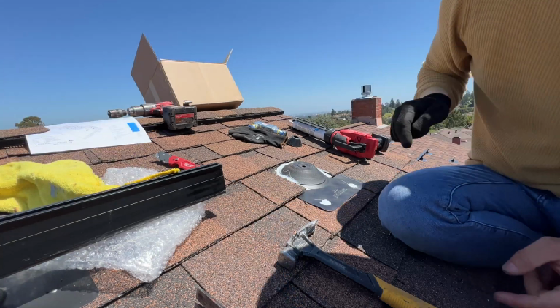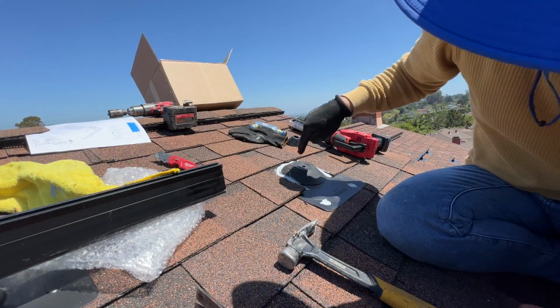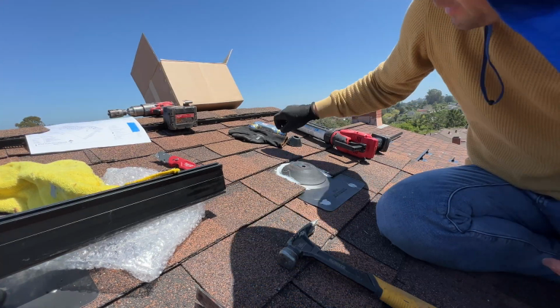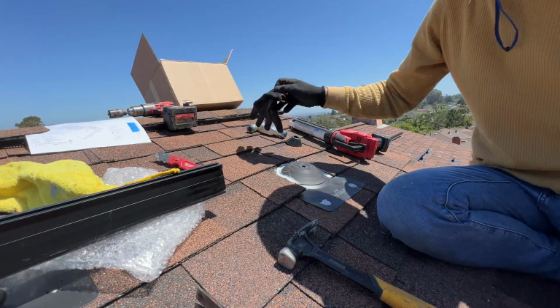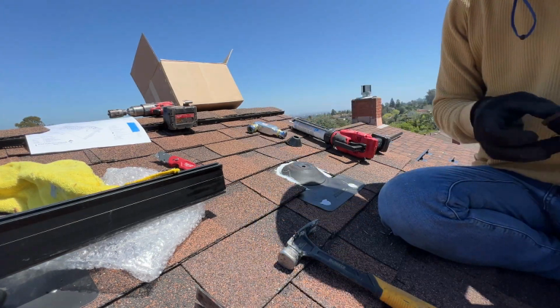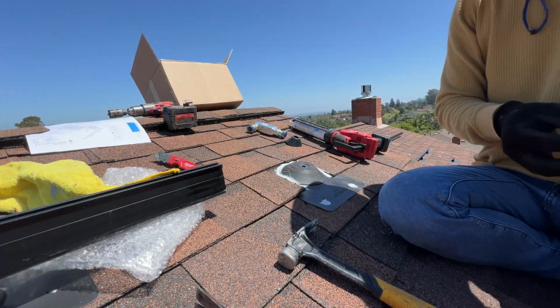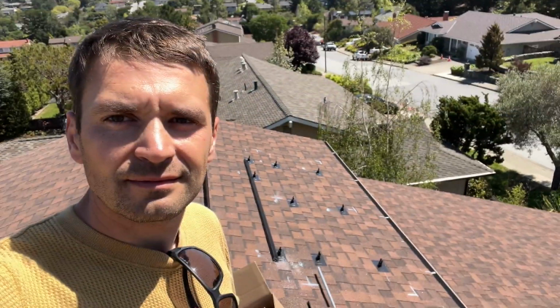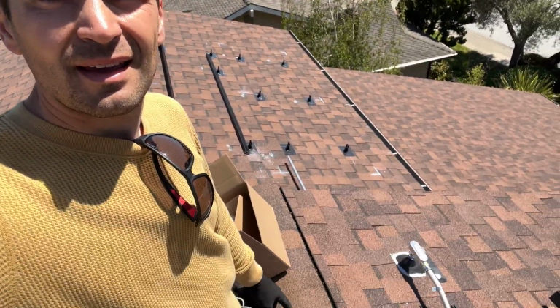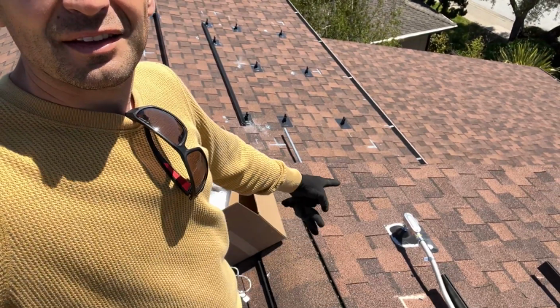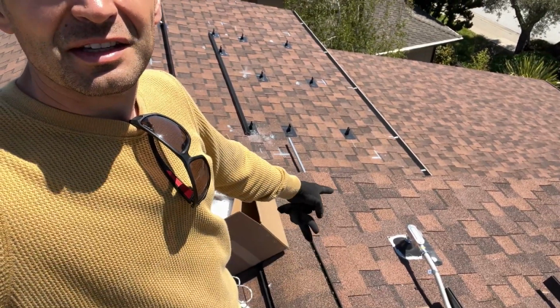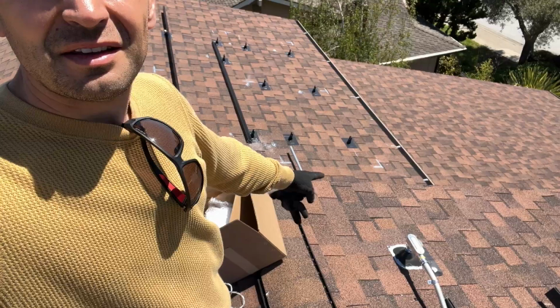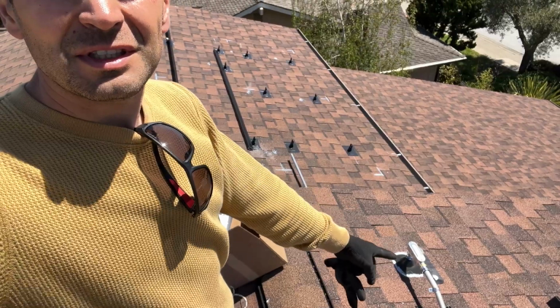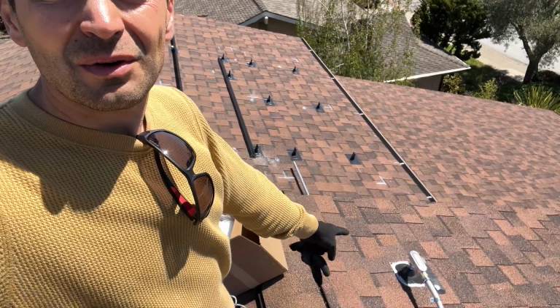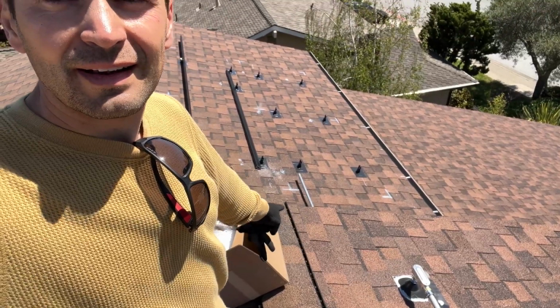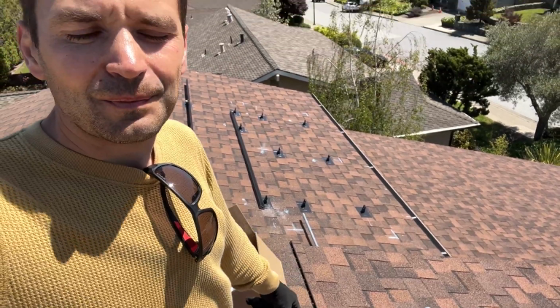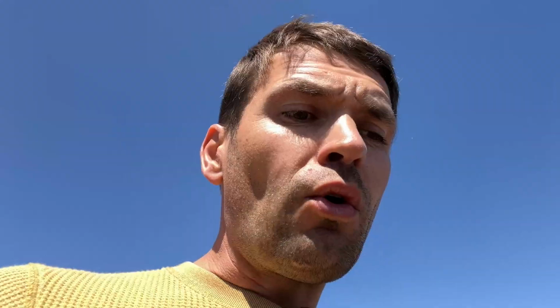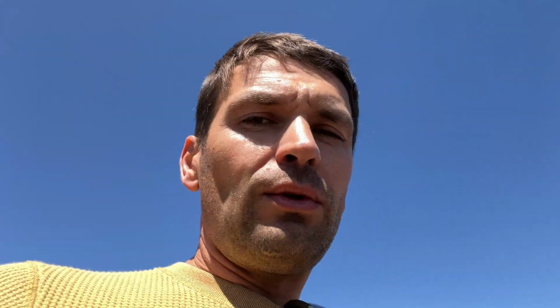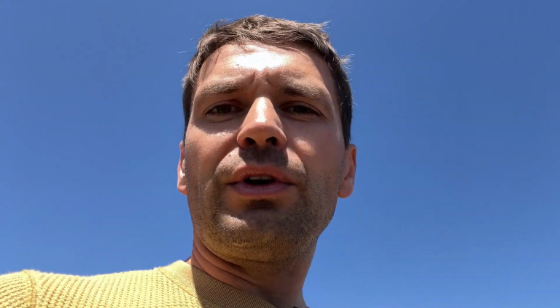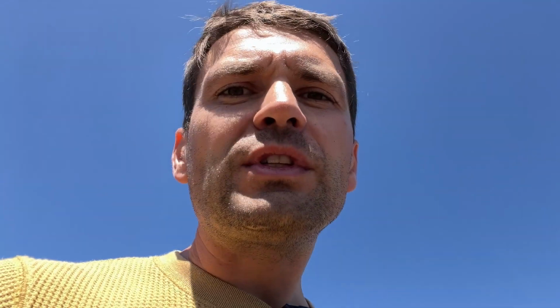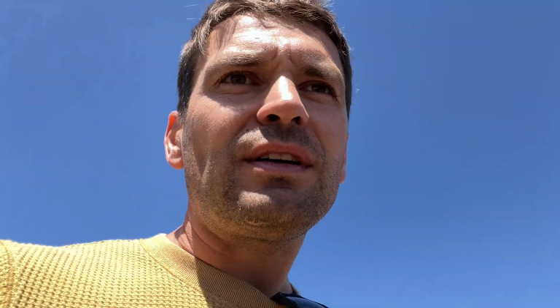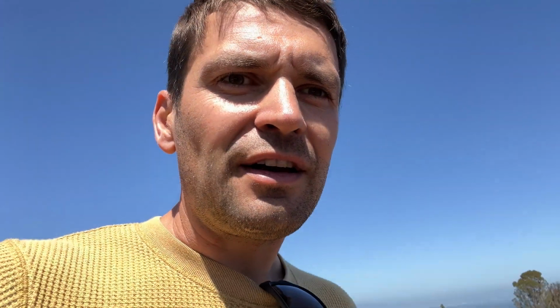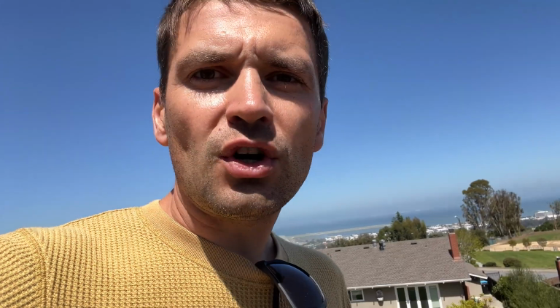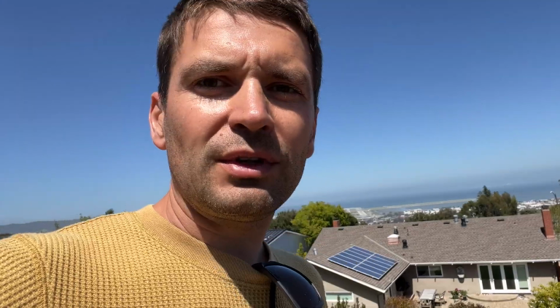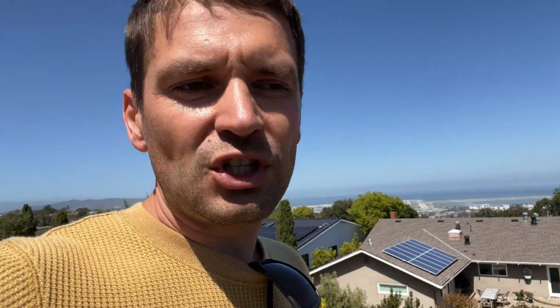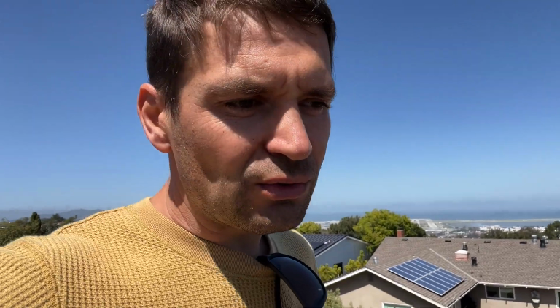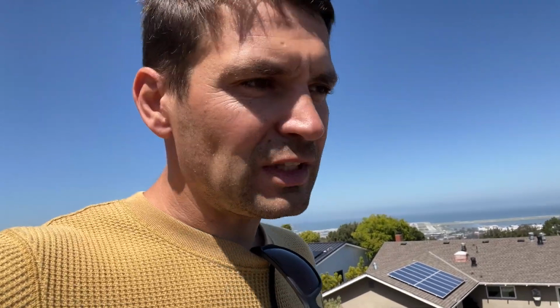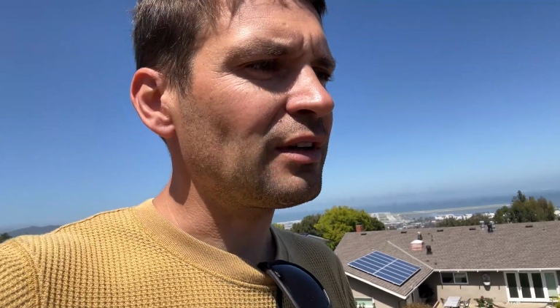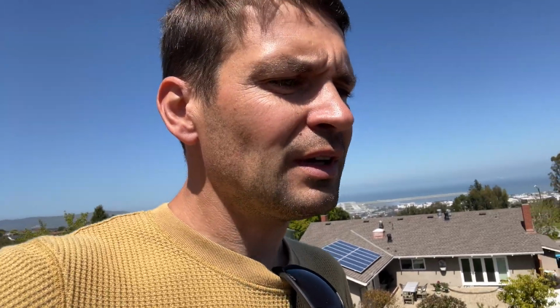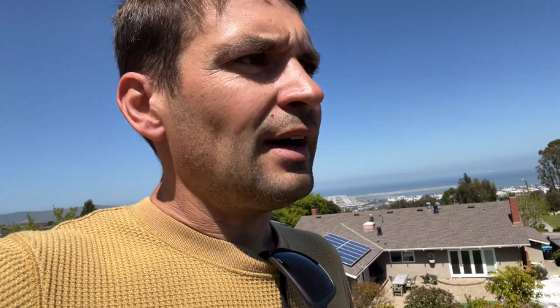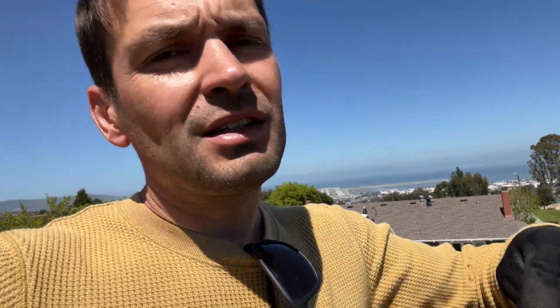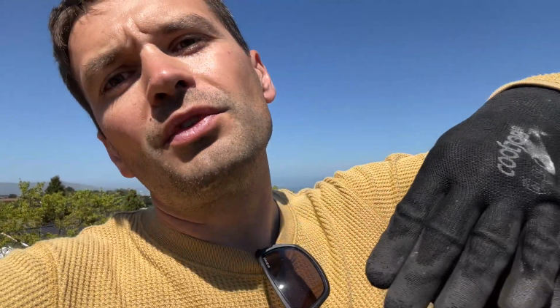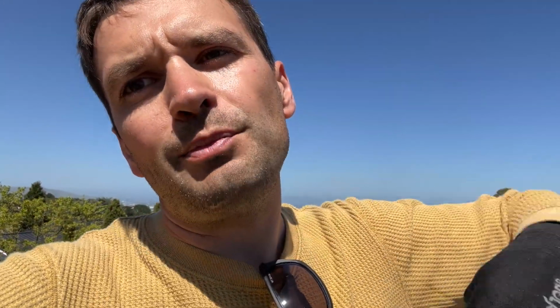Then we will need to paint this and we are done. Here is the EMT going right there. Hopefully you will learn how to install IronRidge racking on a composite shingles roof — it is not hard at all, unless the roof is high pitch; on a low pitch it is easy.